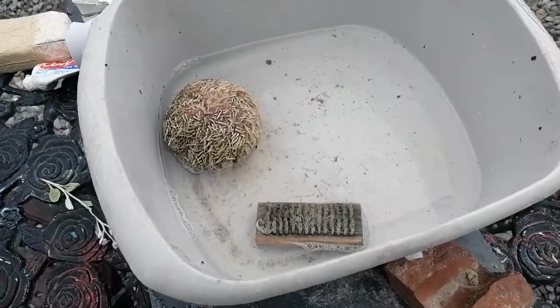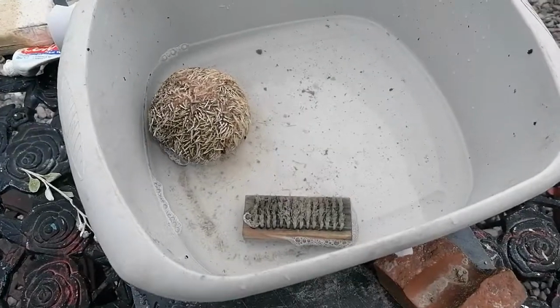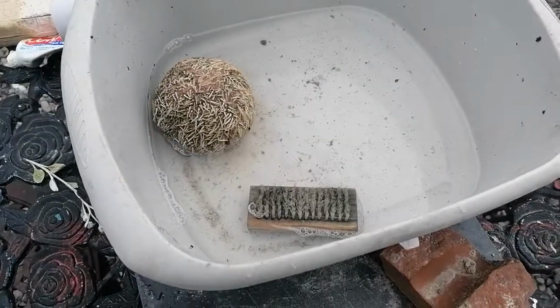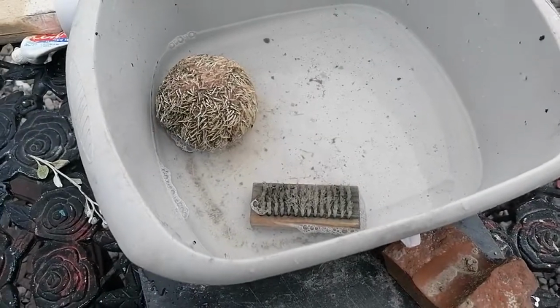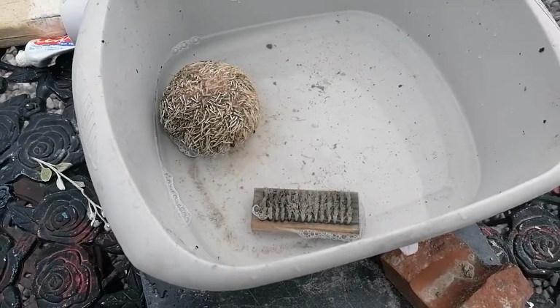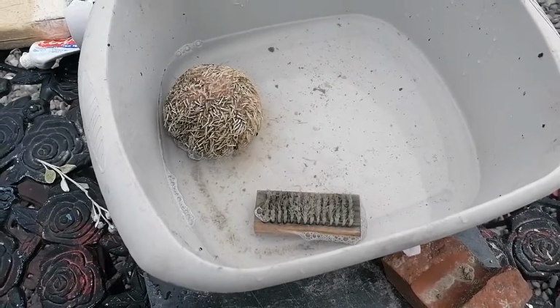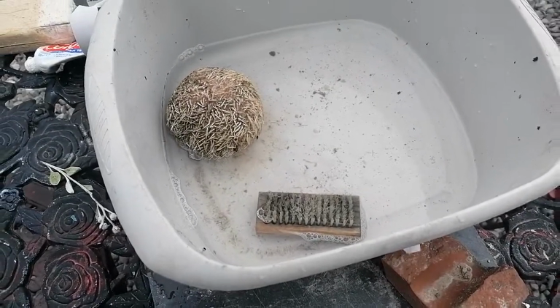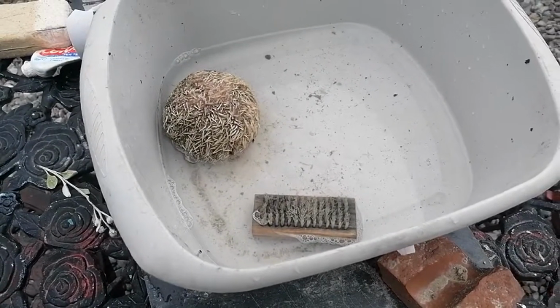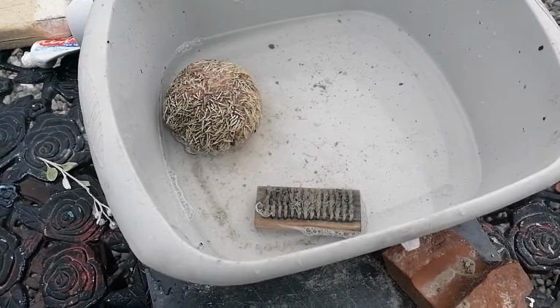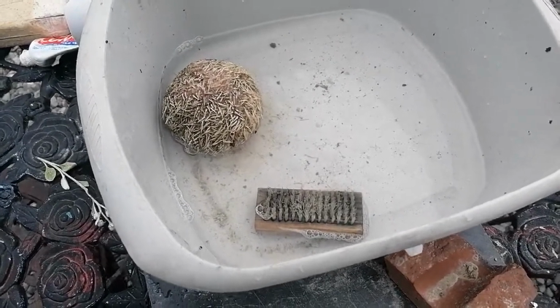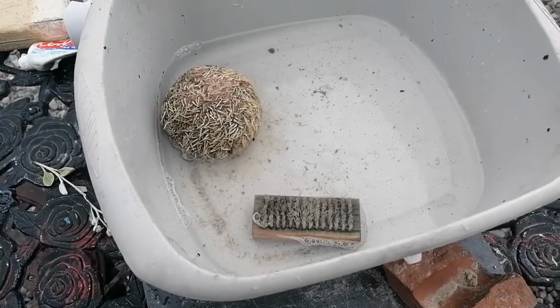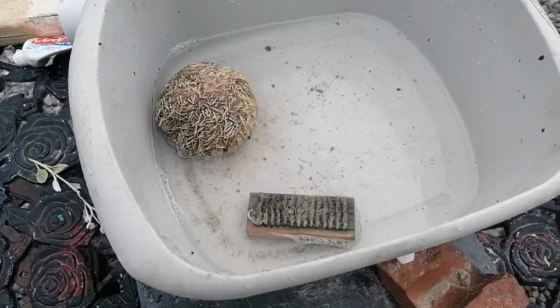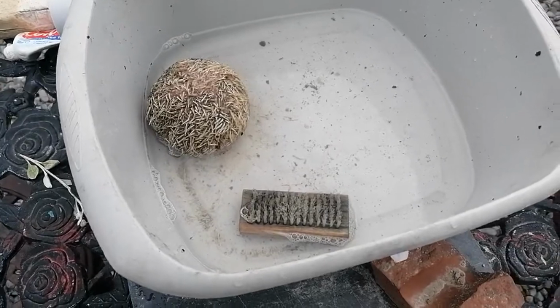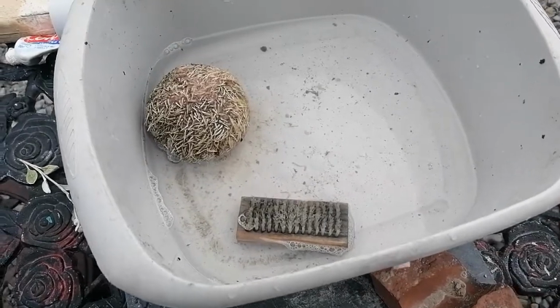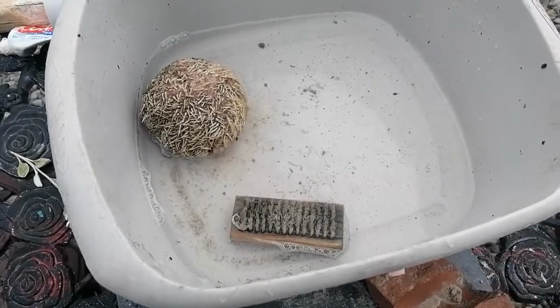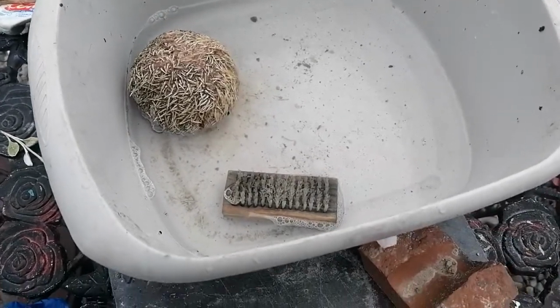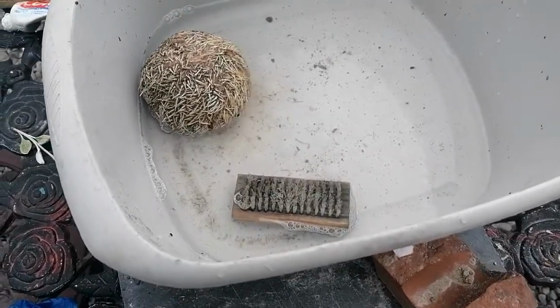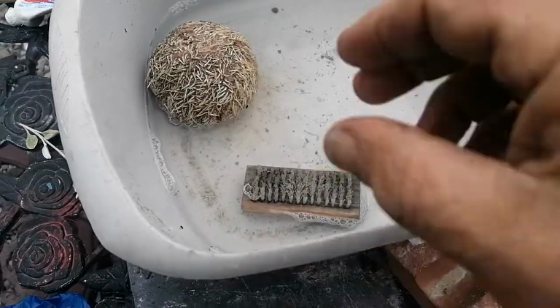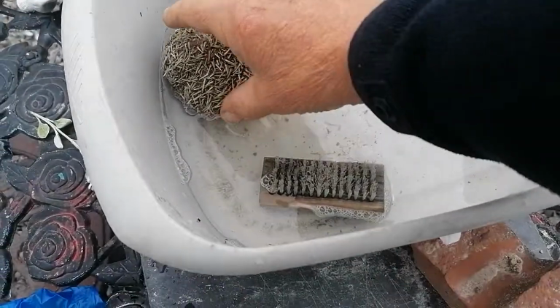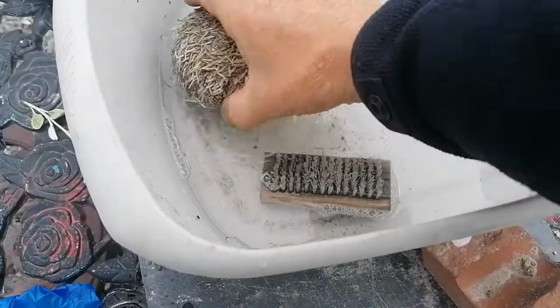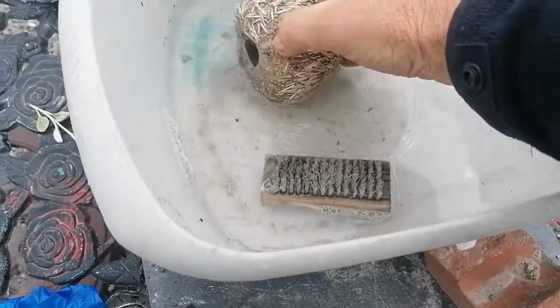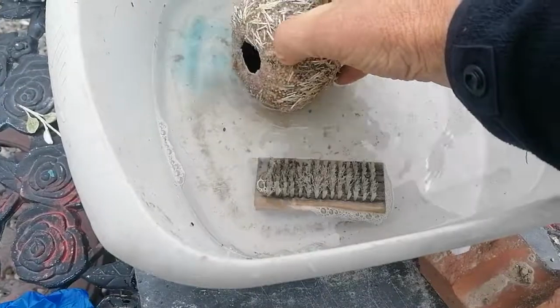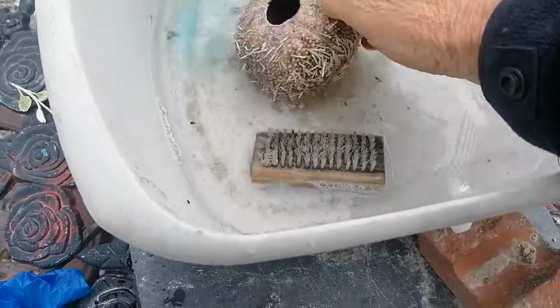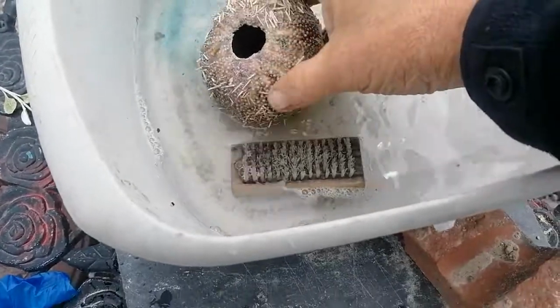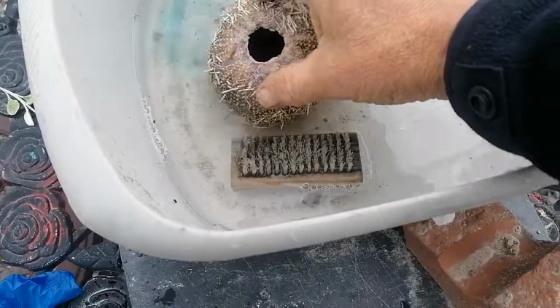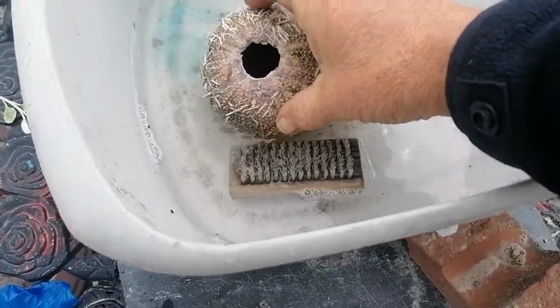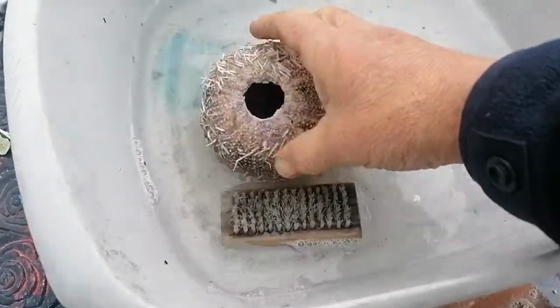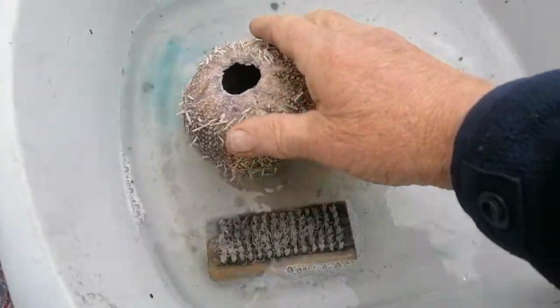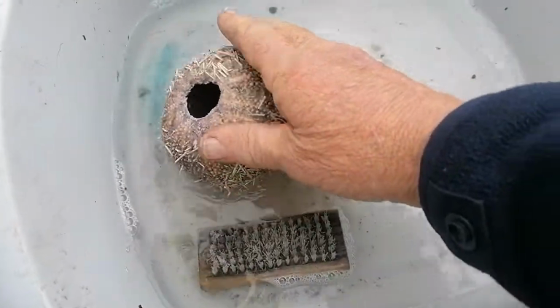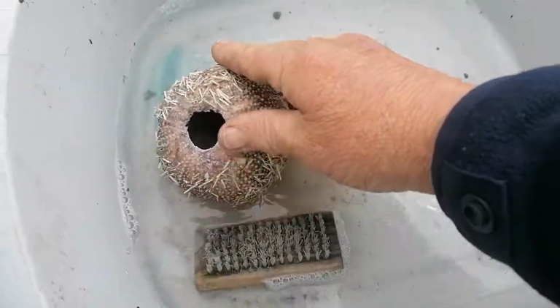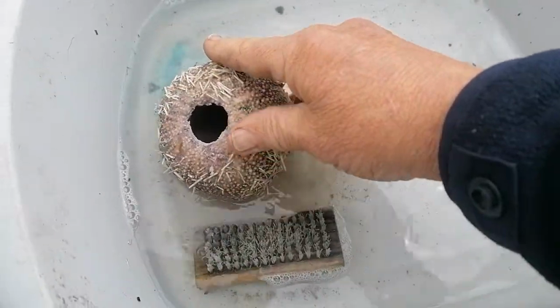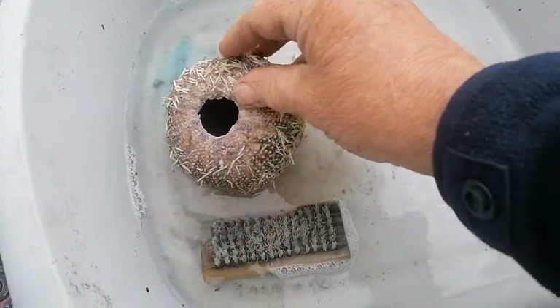This is the urchin shell that I found at Duege Beach yesterday after my swim. This is his home — it's the shell — and I'm going to show you how beautiful these are.